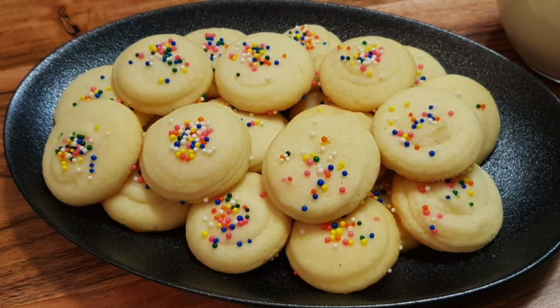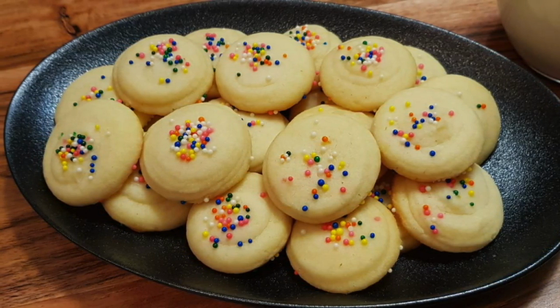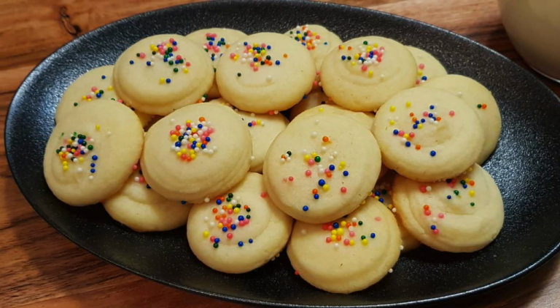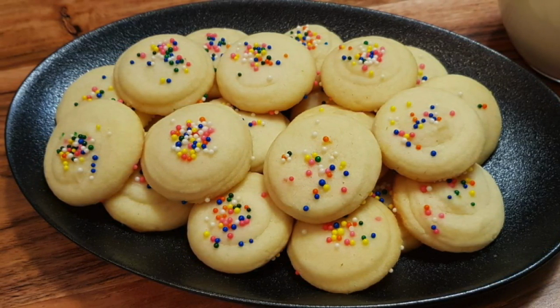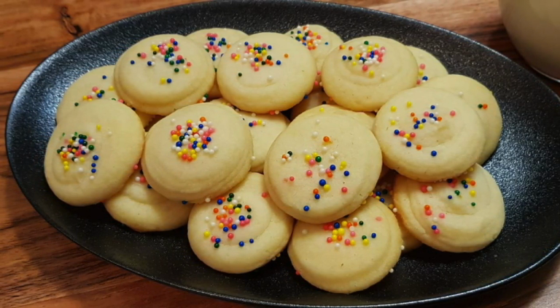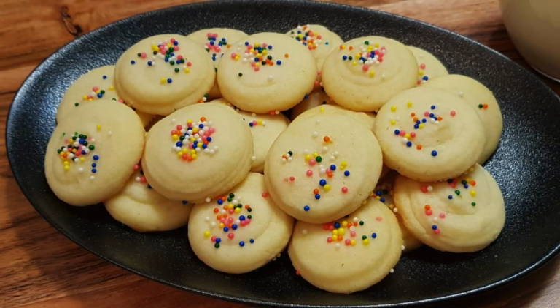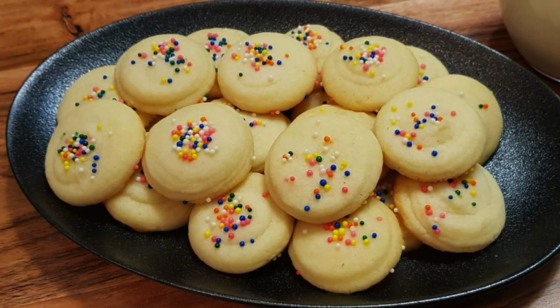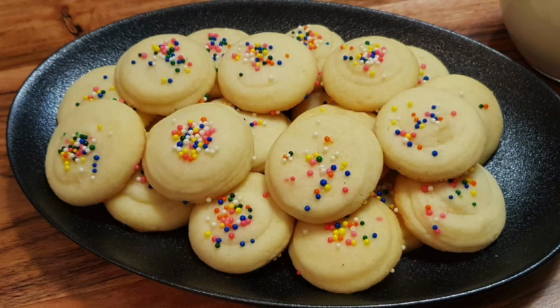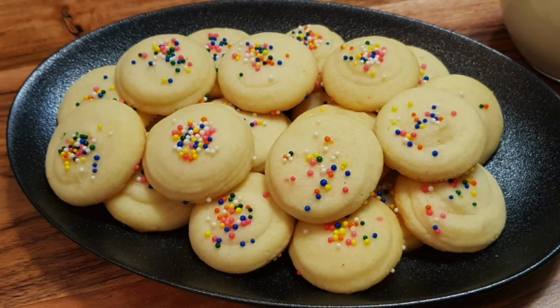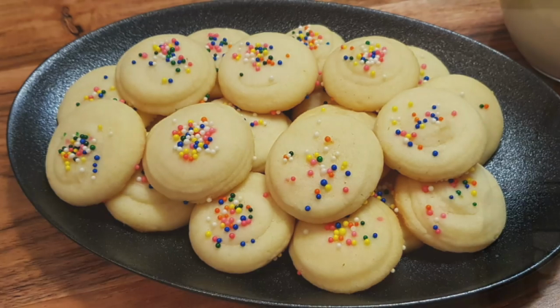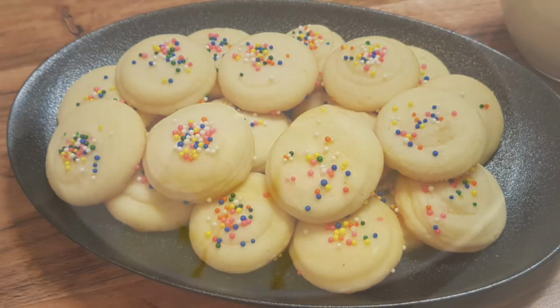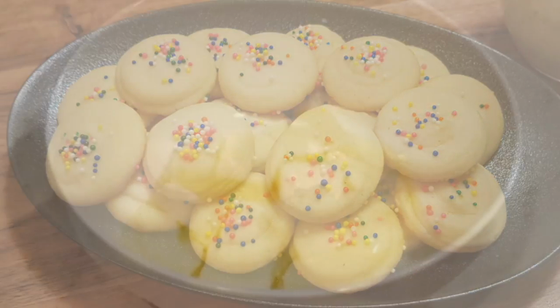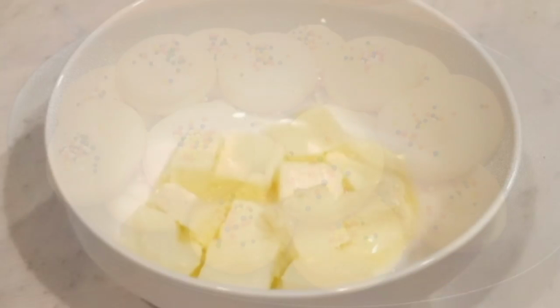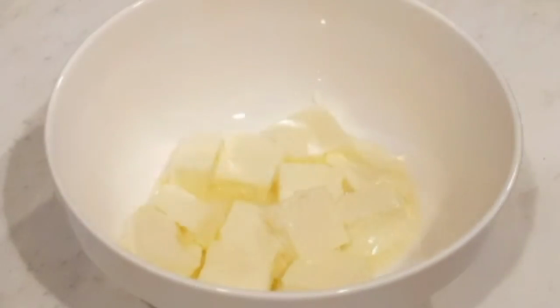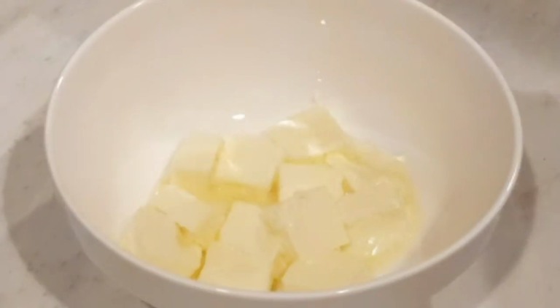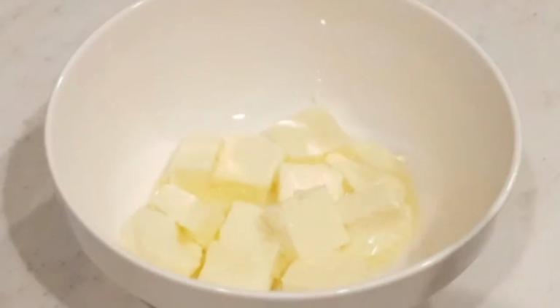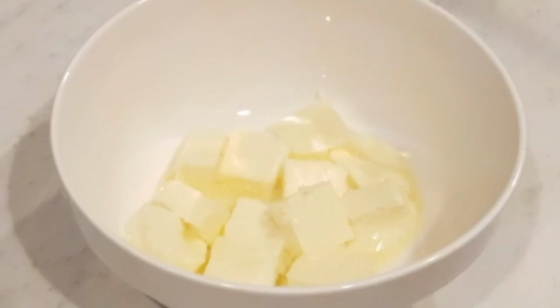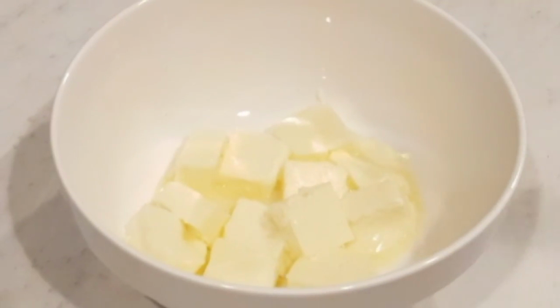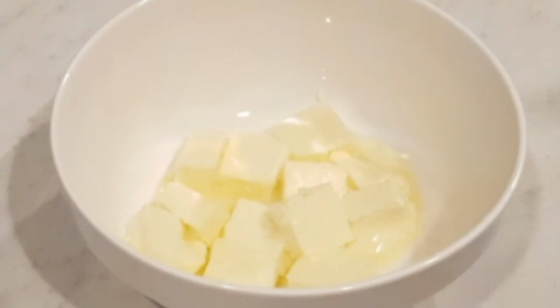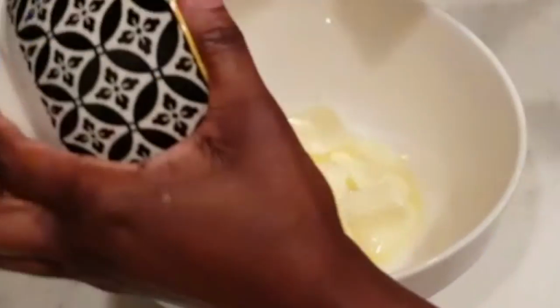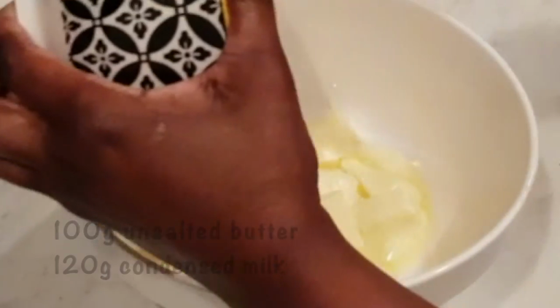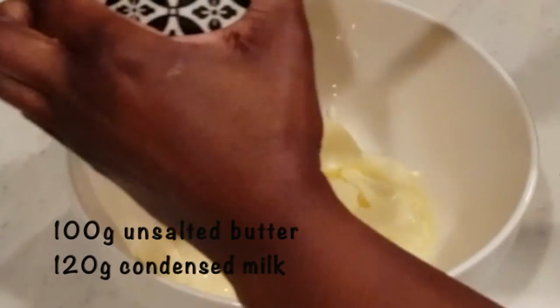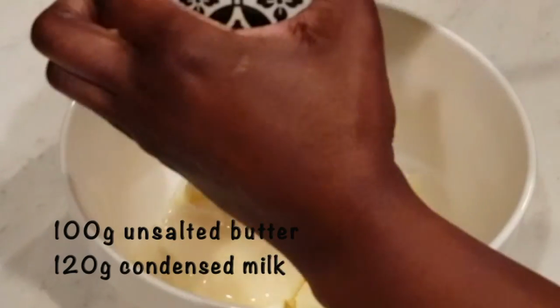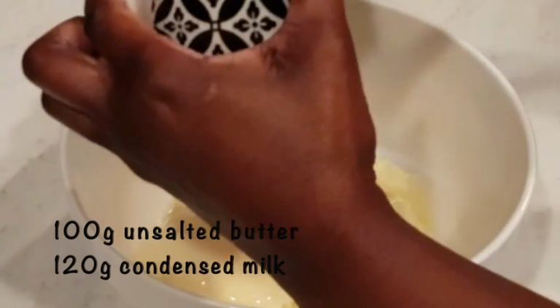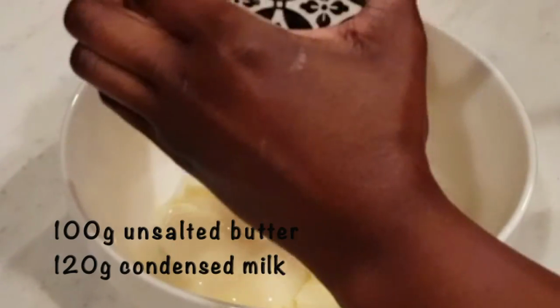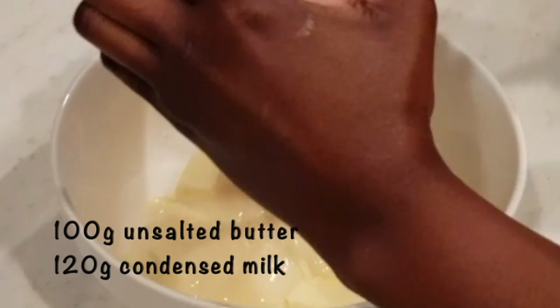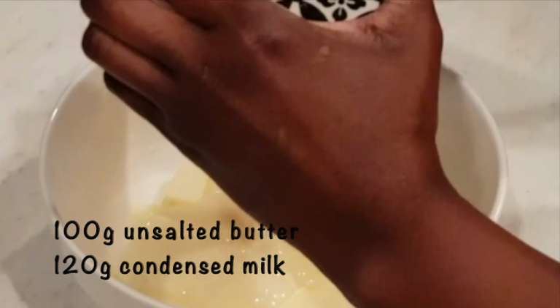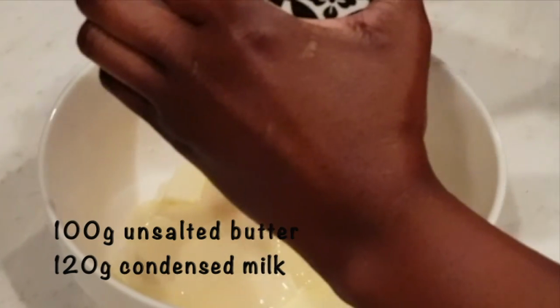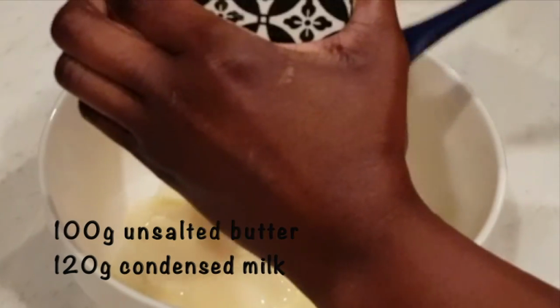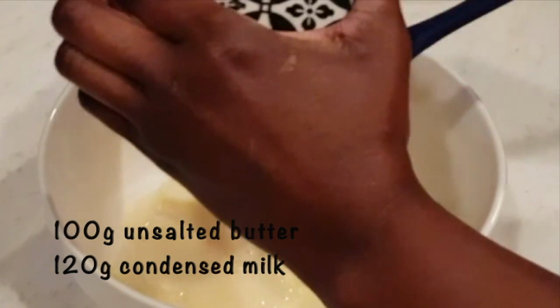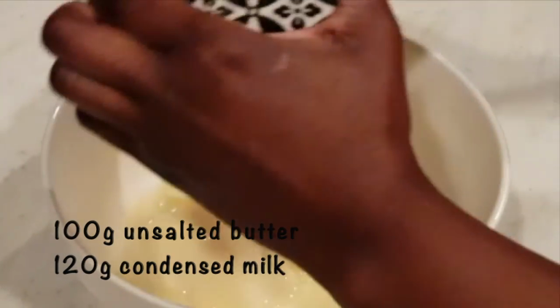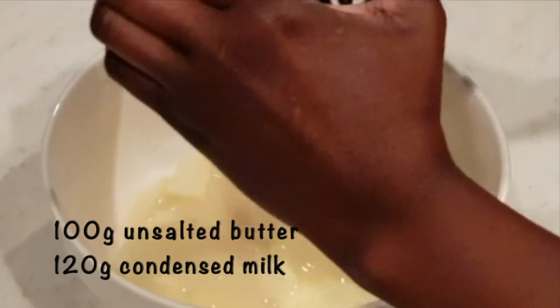You only need three ingredients. We'll start off by mixing our butter together with the condensed milk until well combined.